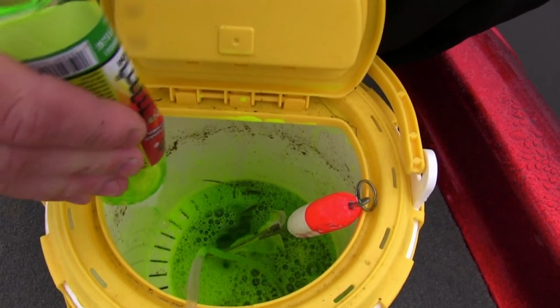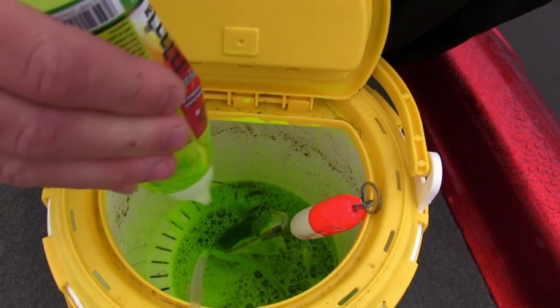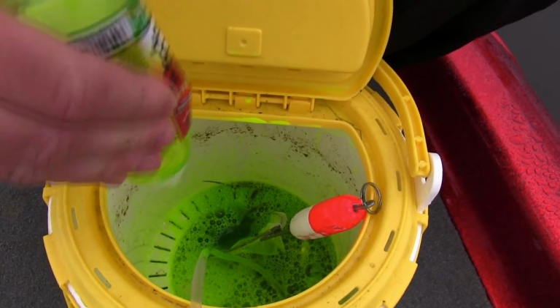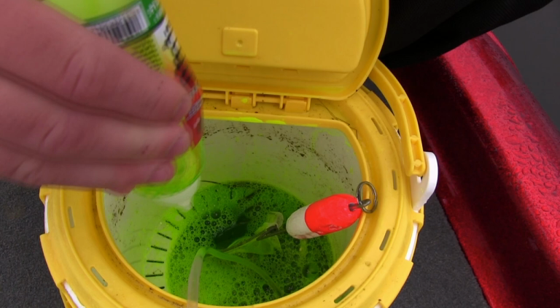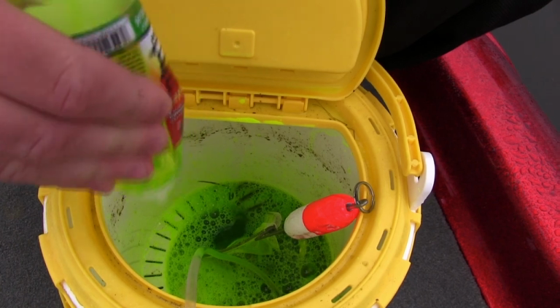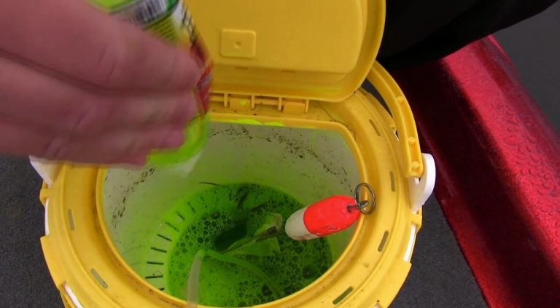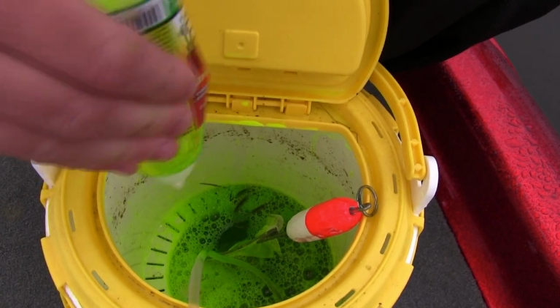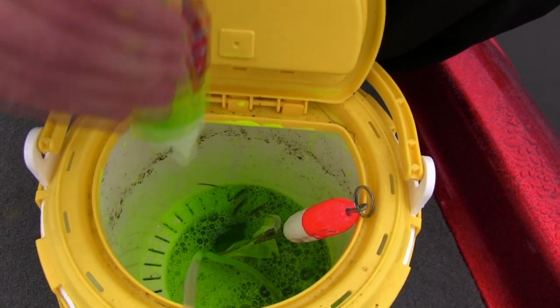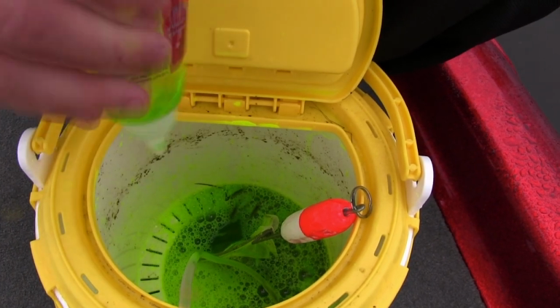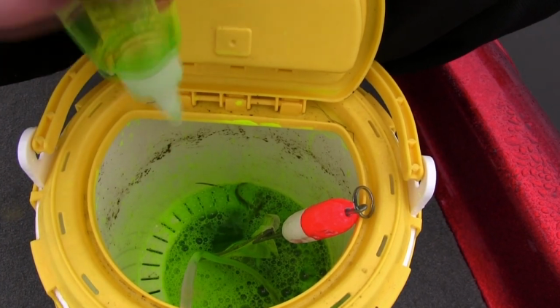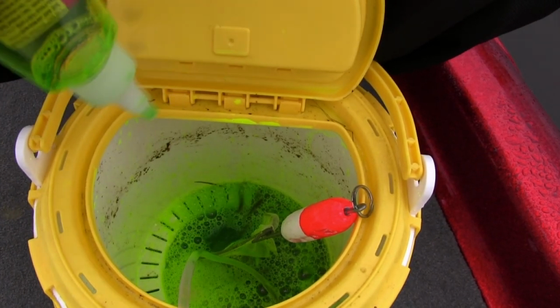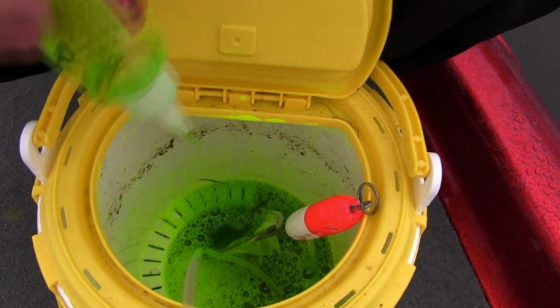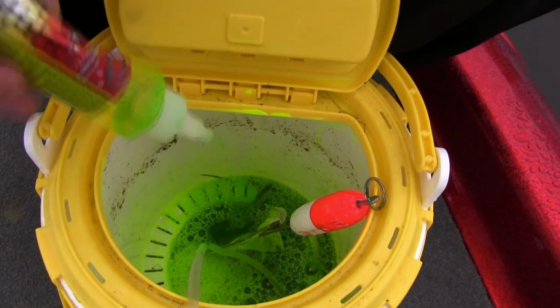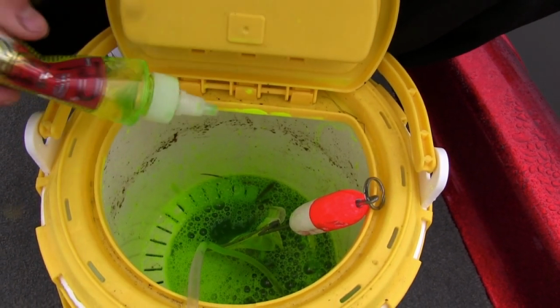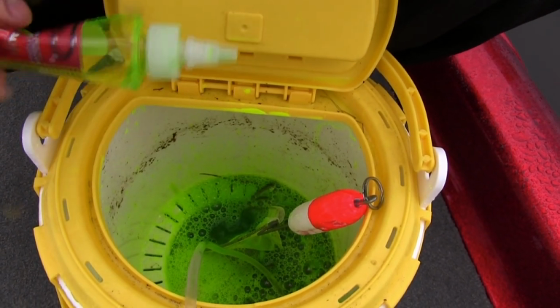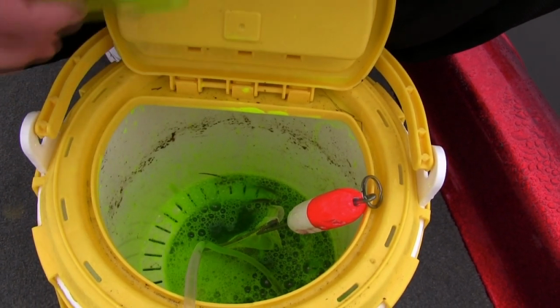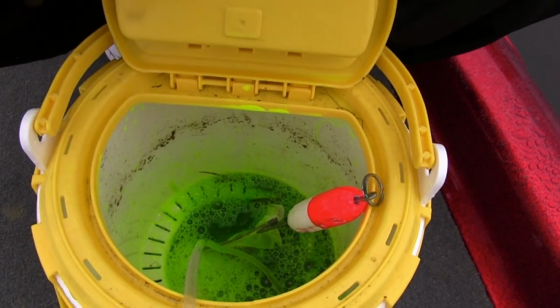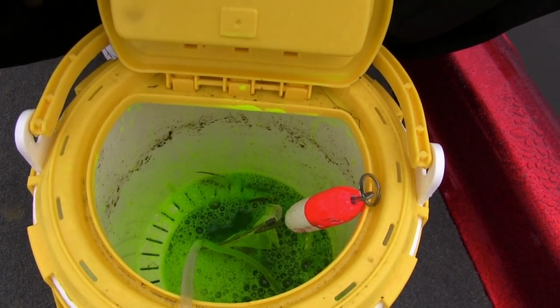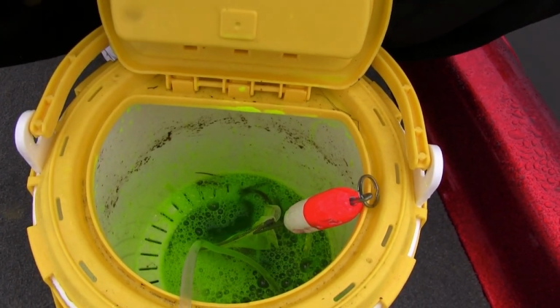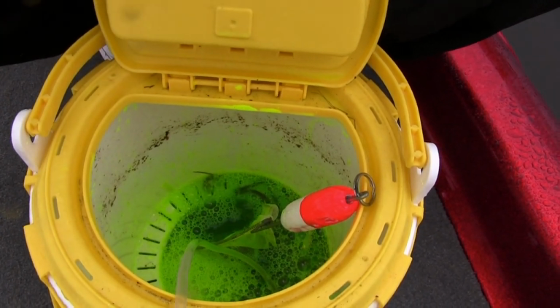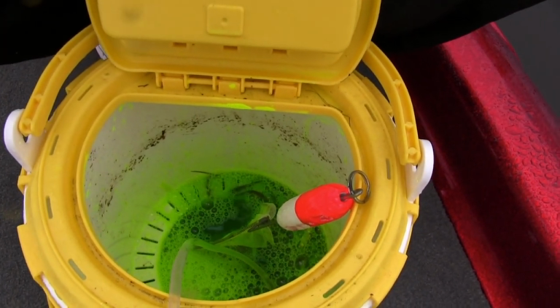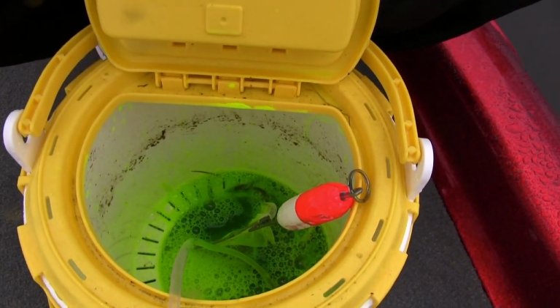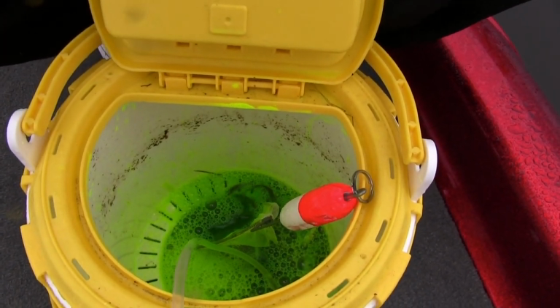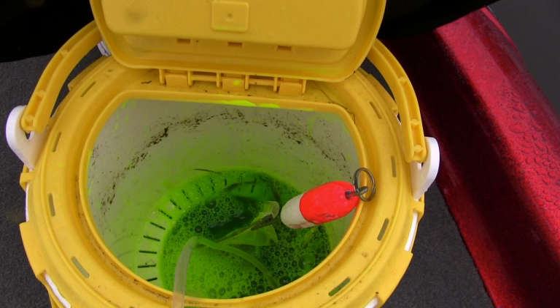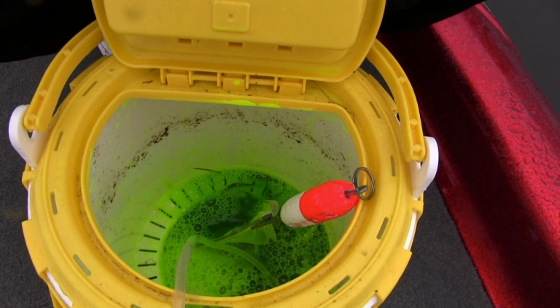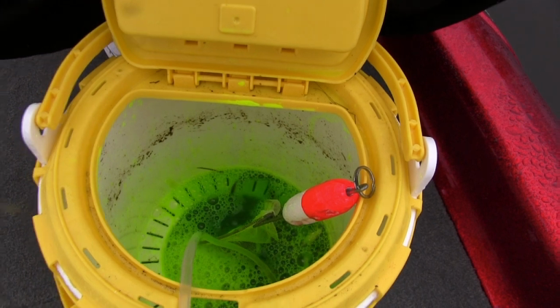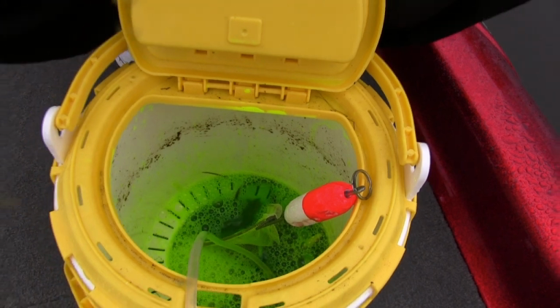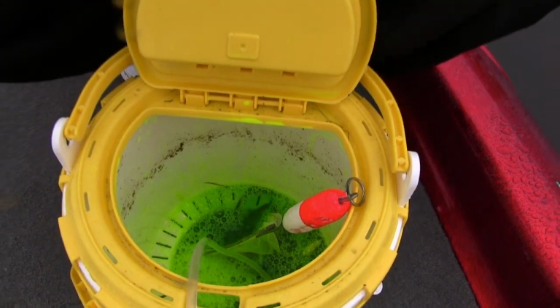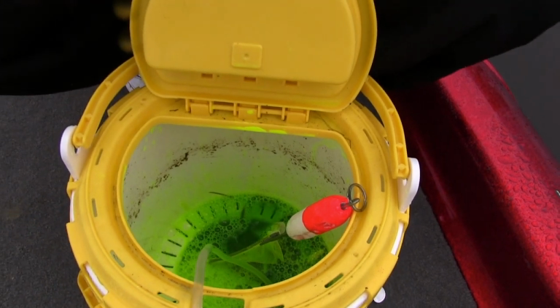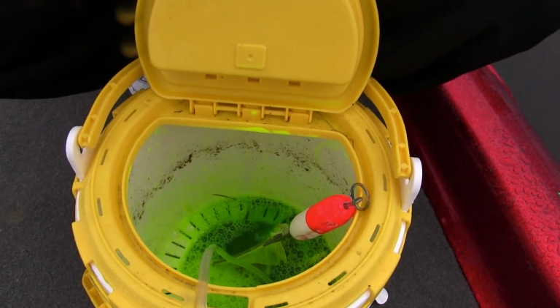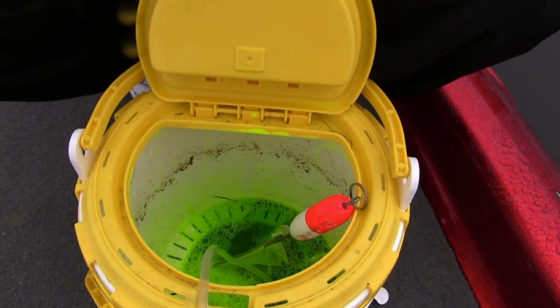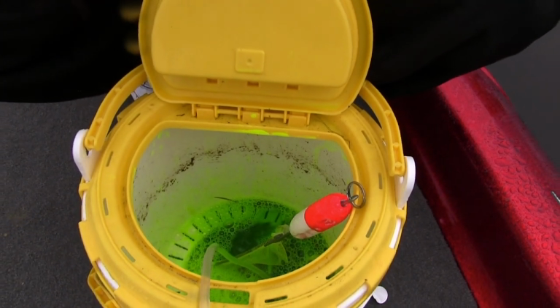We might leave them in there for another 5 or 10 minutes if they don't have the exact color we want, but it doesn't take long. We're just doing a quick soak and we'll be fishing with these things in minutes.